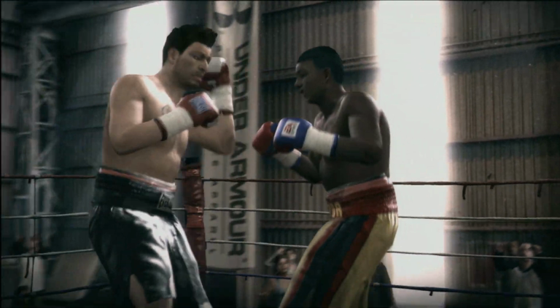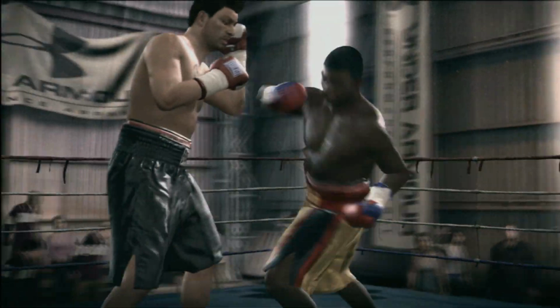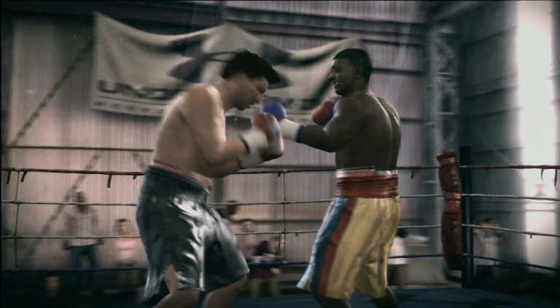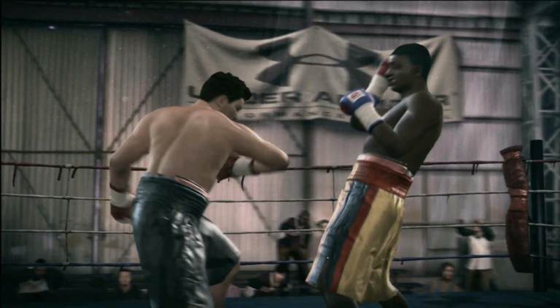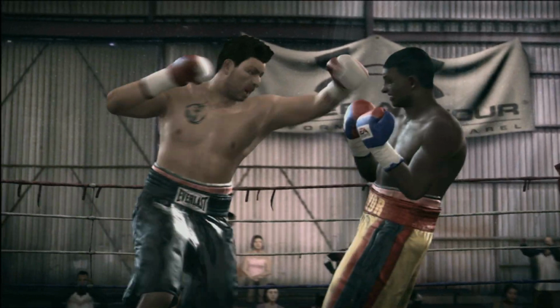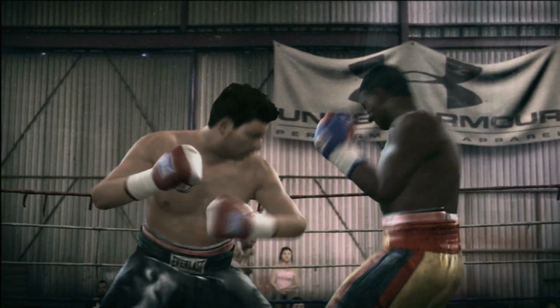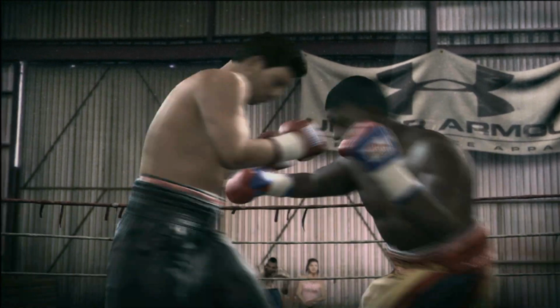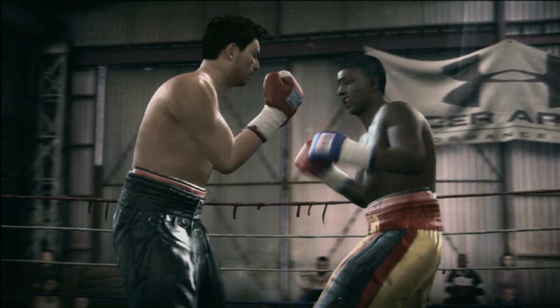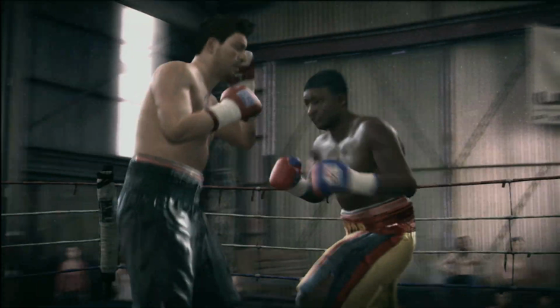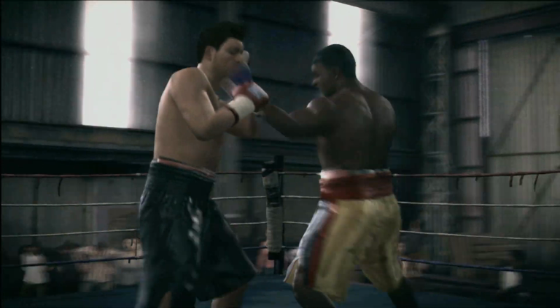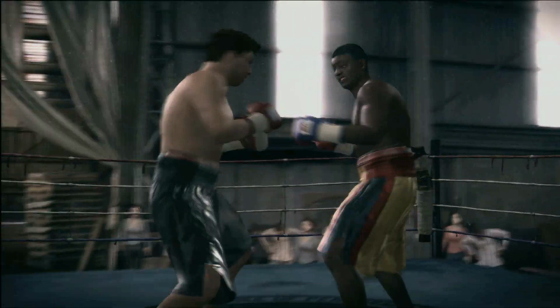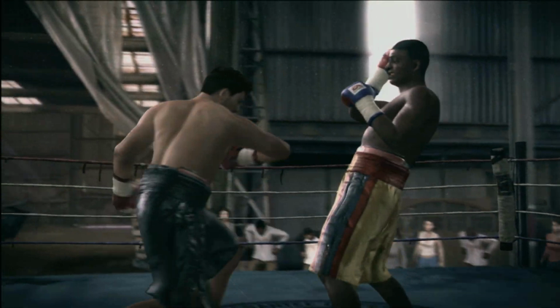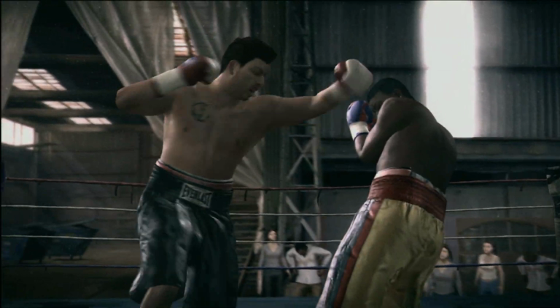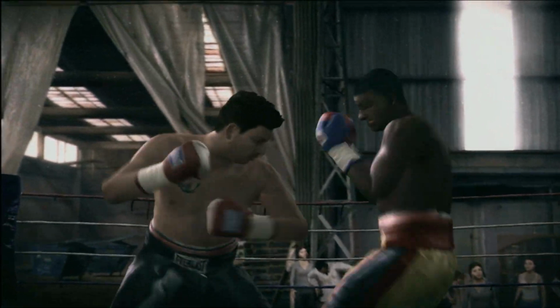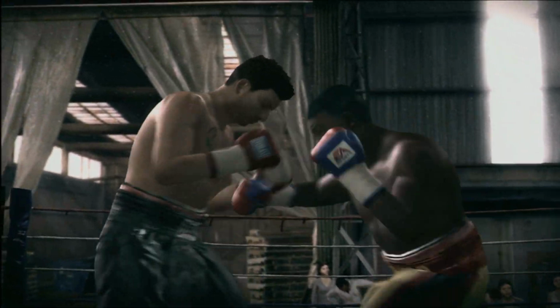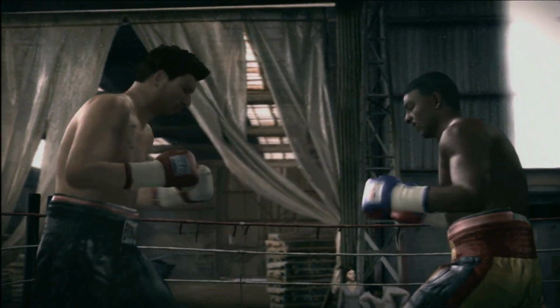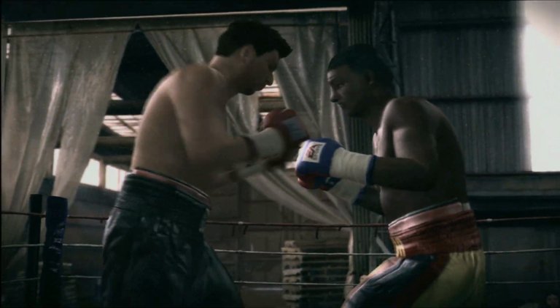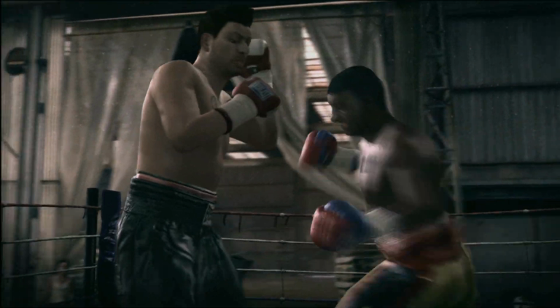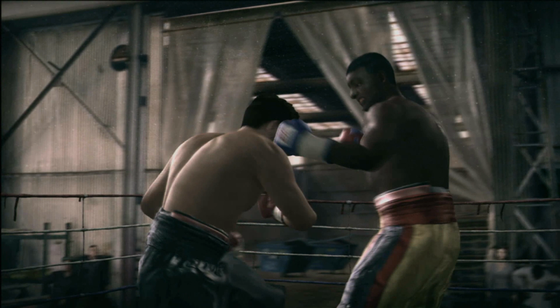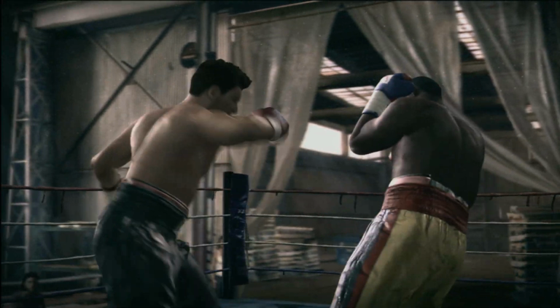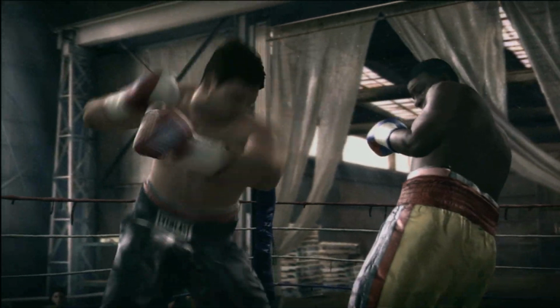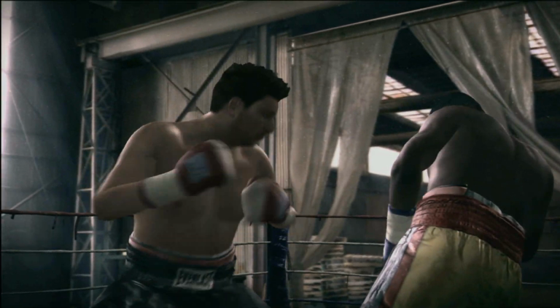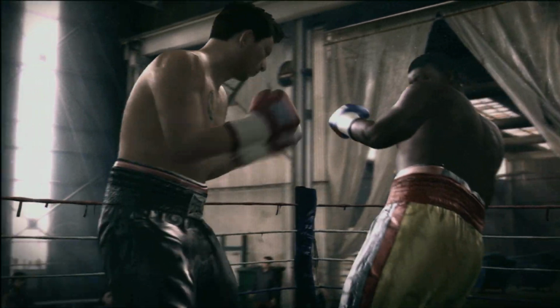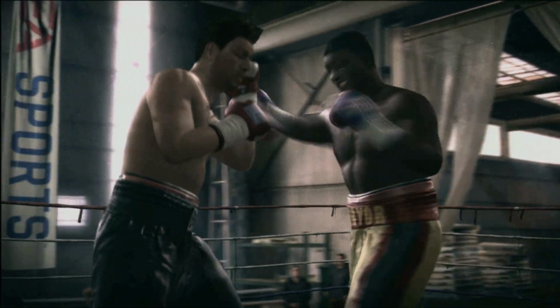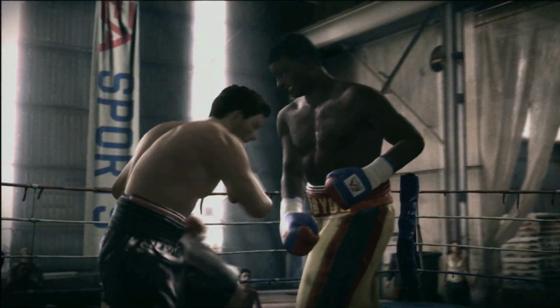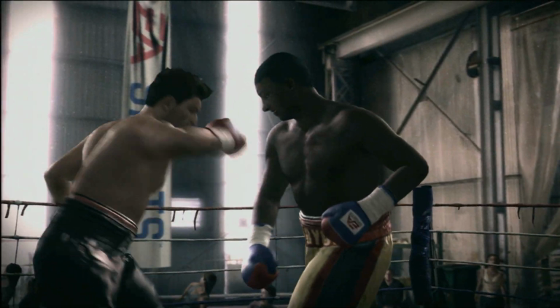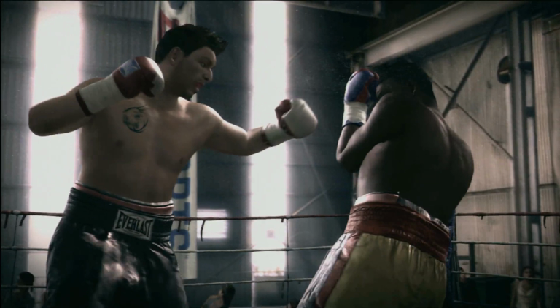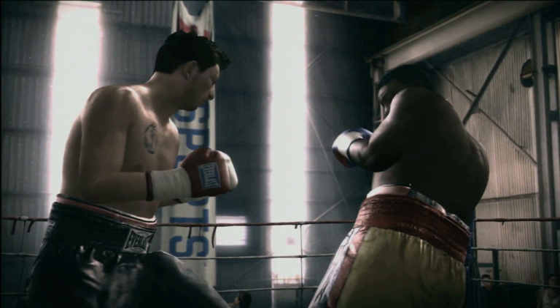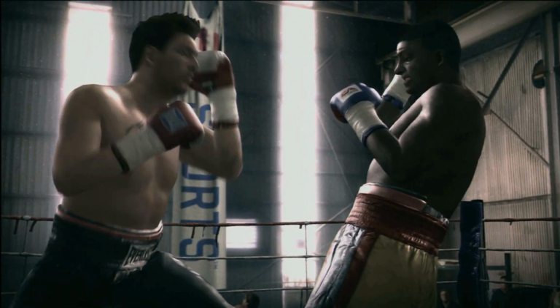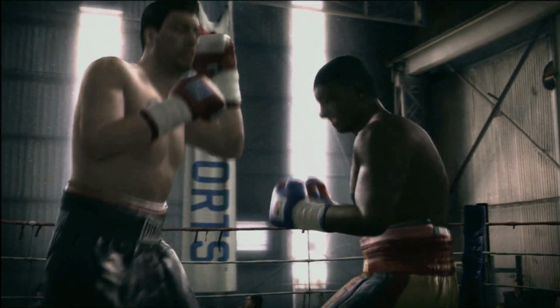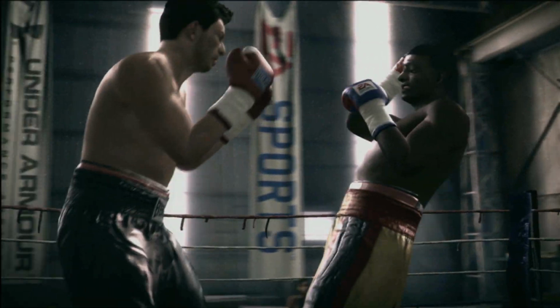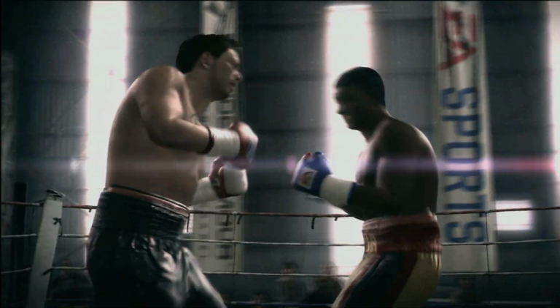Bone Crusher catches him with a jab up top, then blasts him in the gut with a straight right hand. If you can help it, try to block your stomach from too many of those hits, because they take the energy out of you quickly.